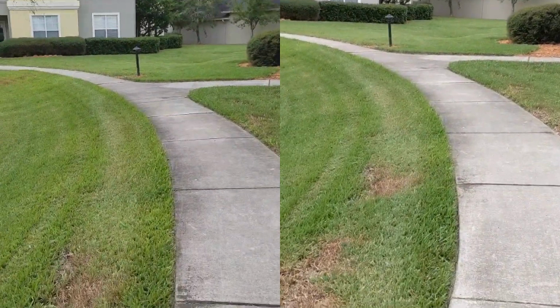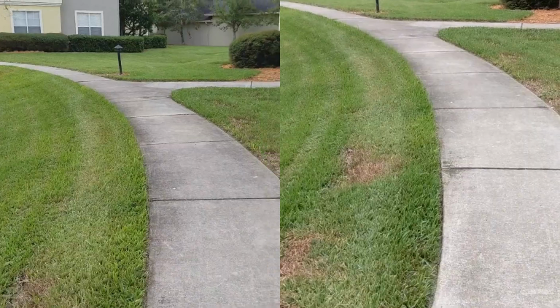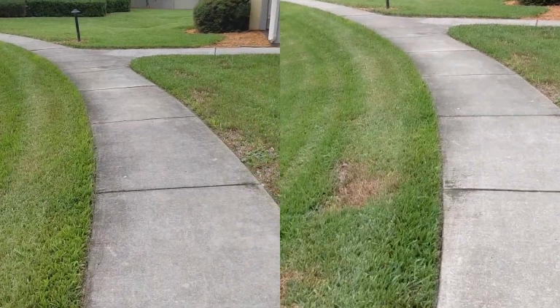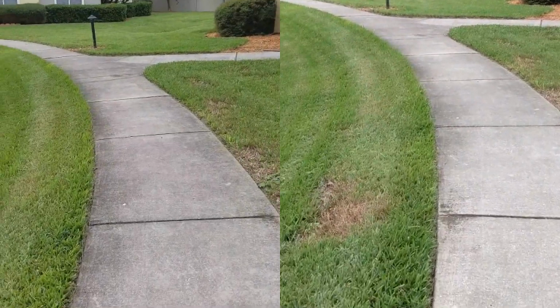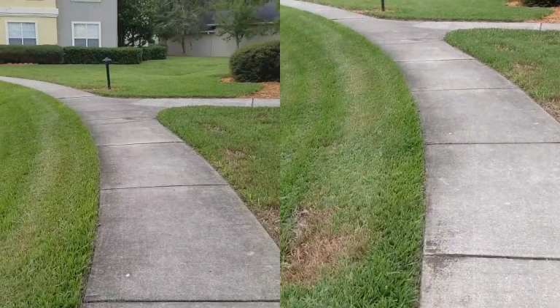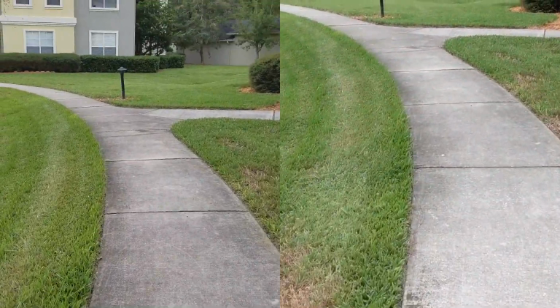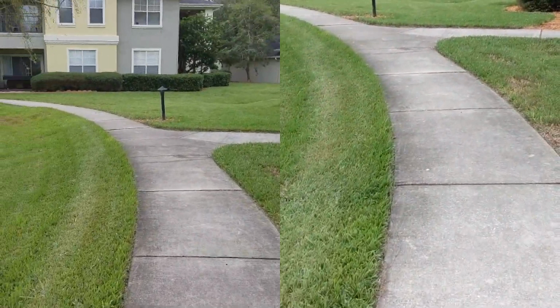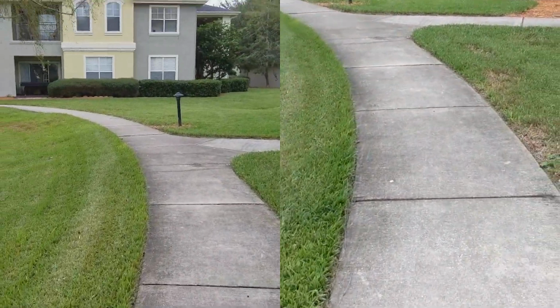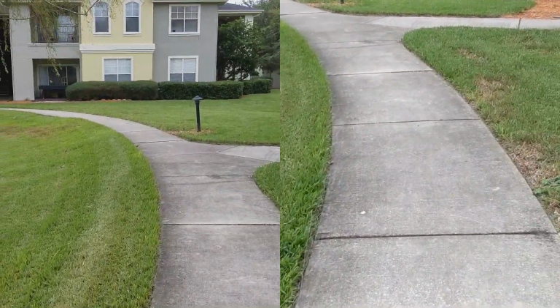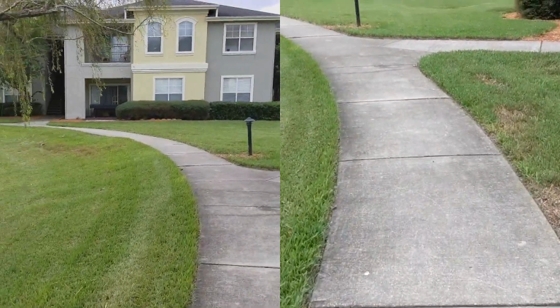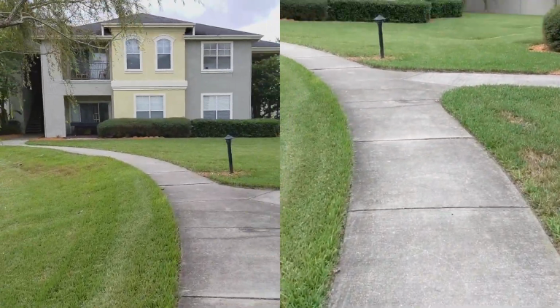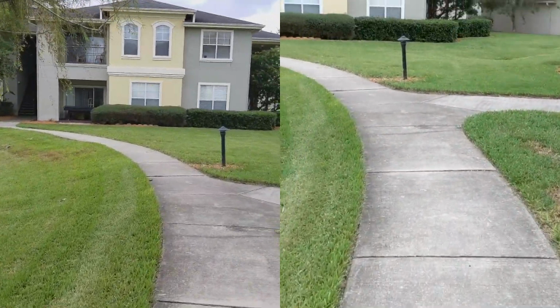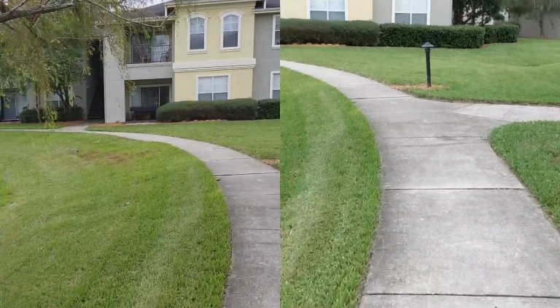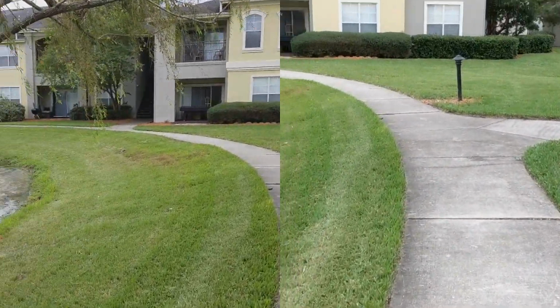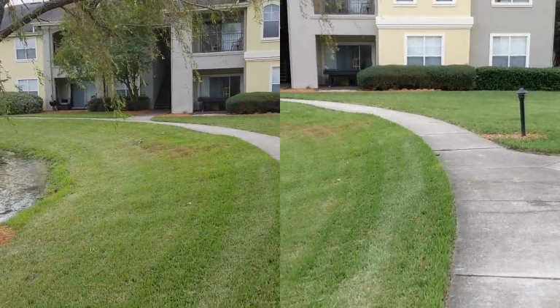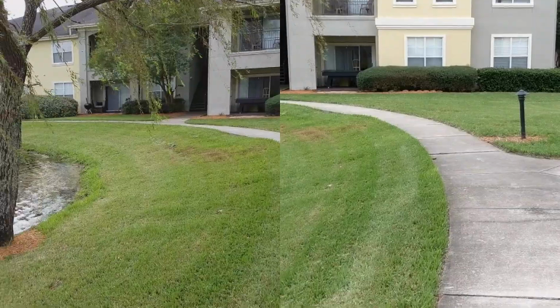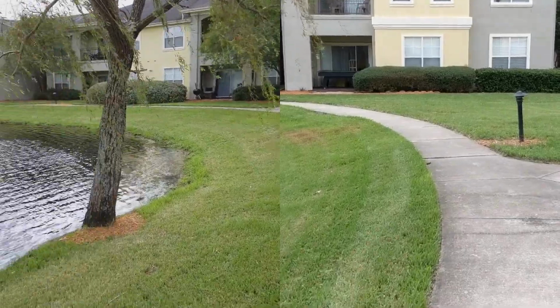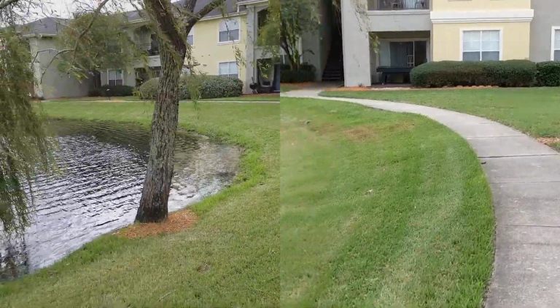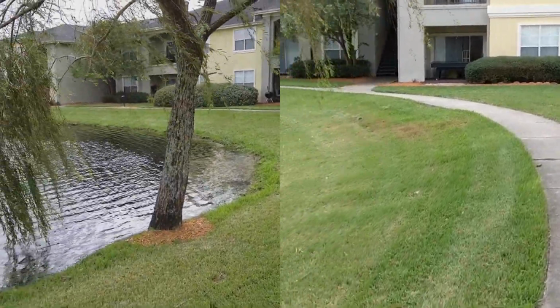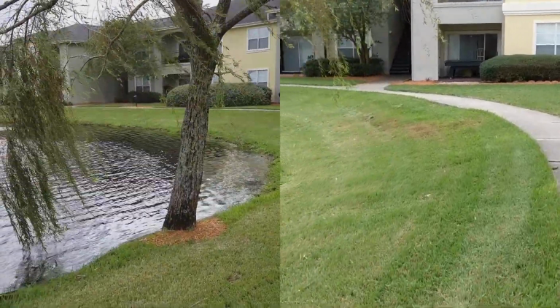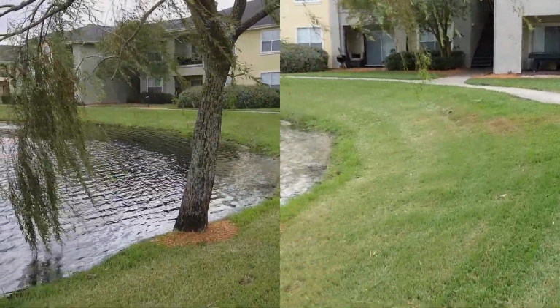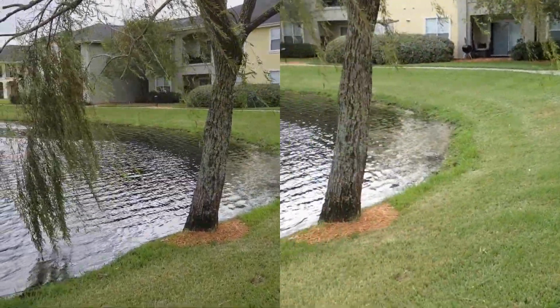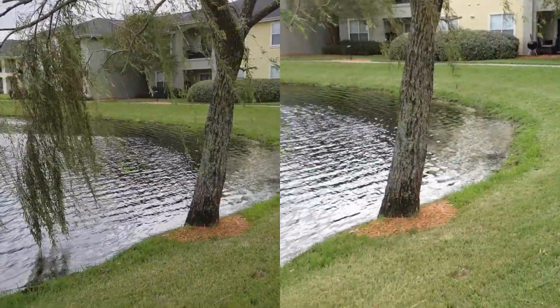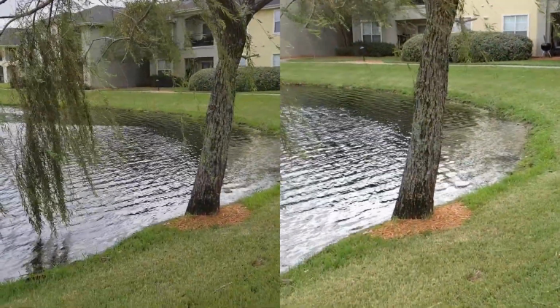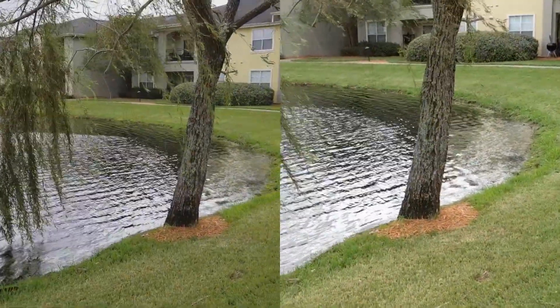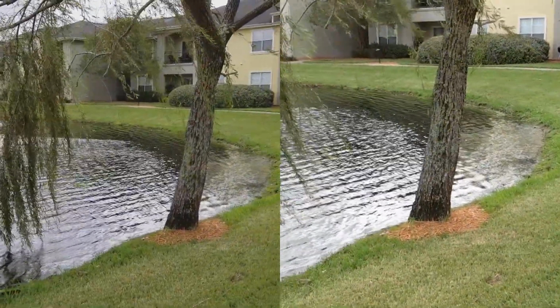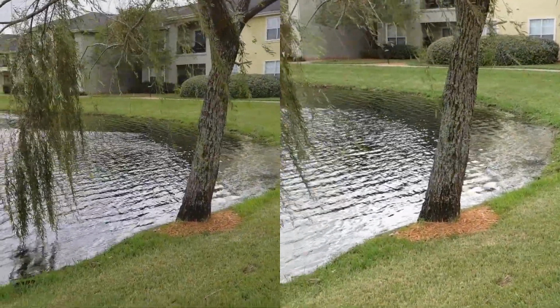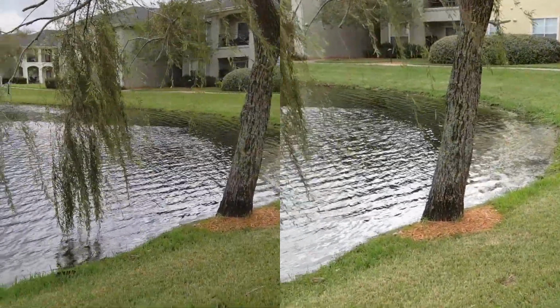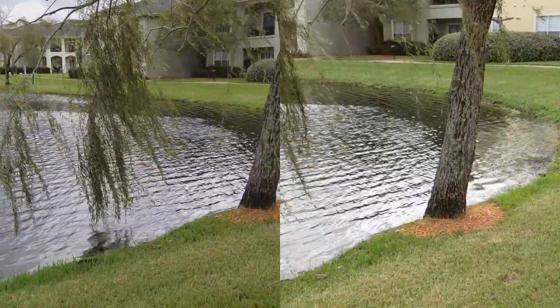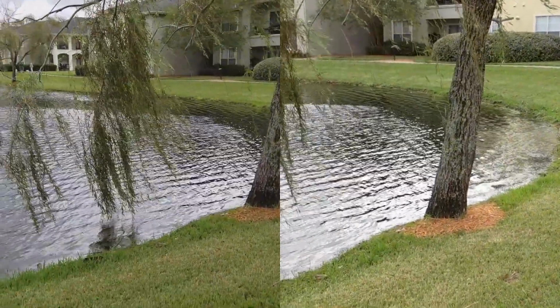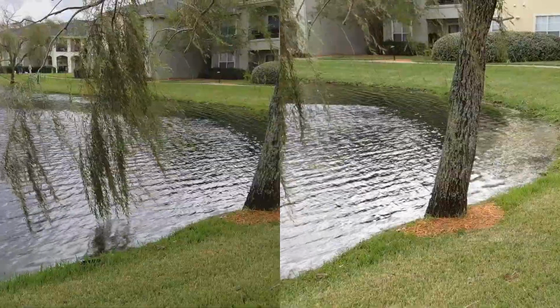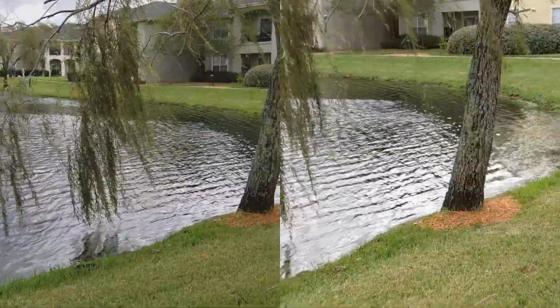Do y'all see a difference between the two? Do you prefer one or the other? Let me know. We're going to go ahead and do a quick front video test now.